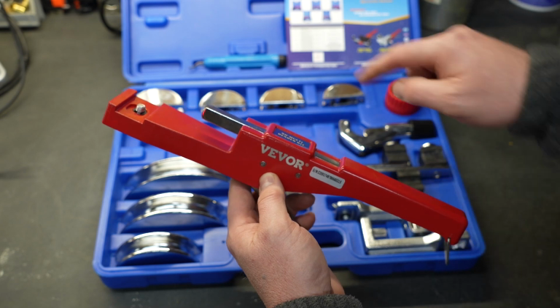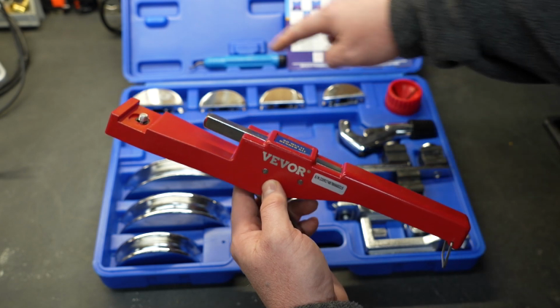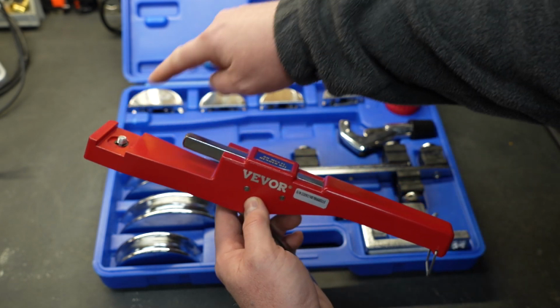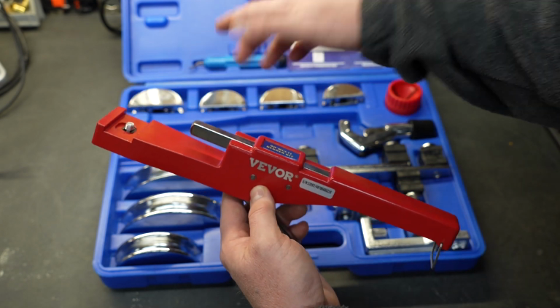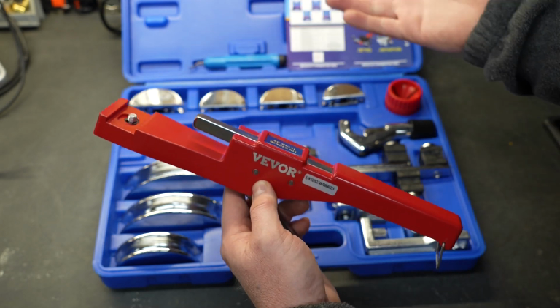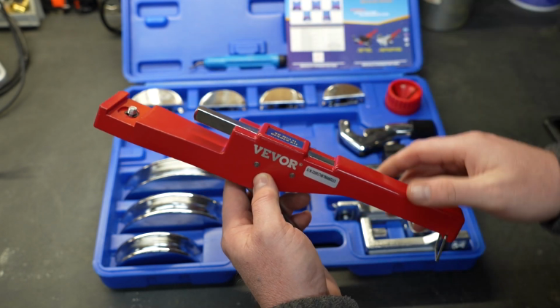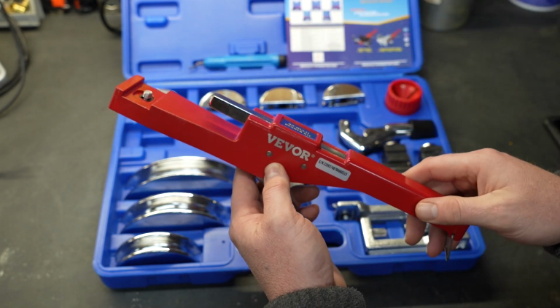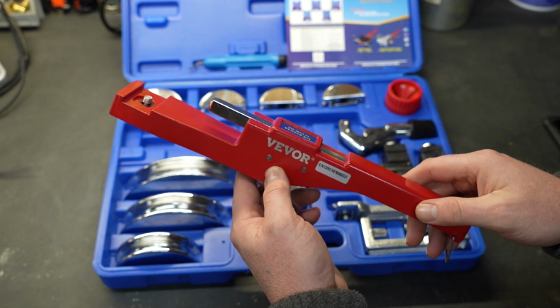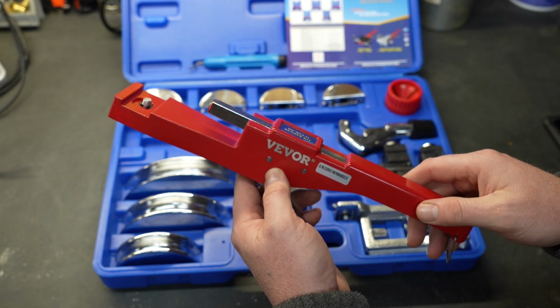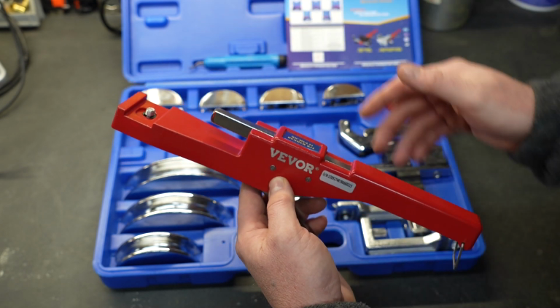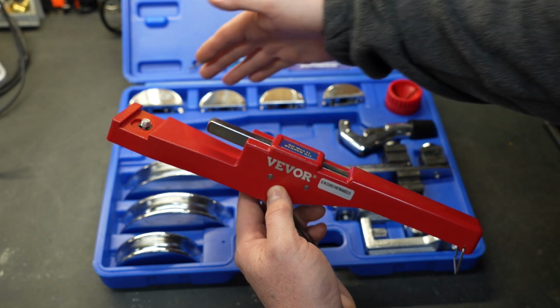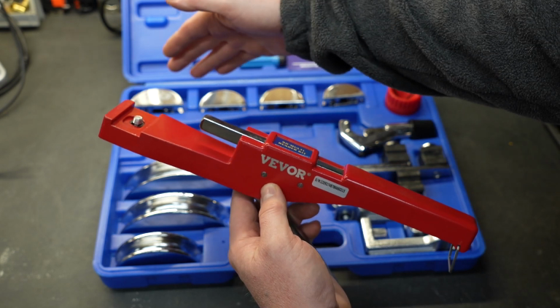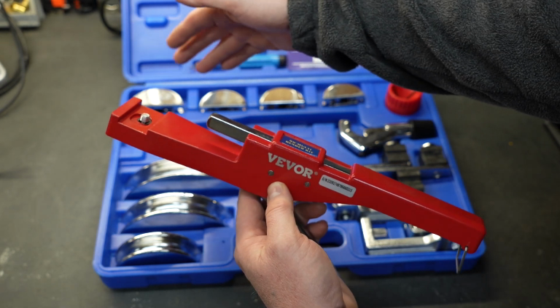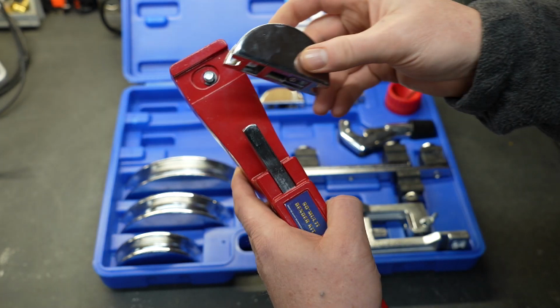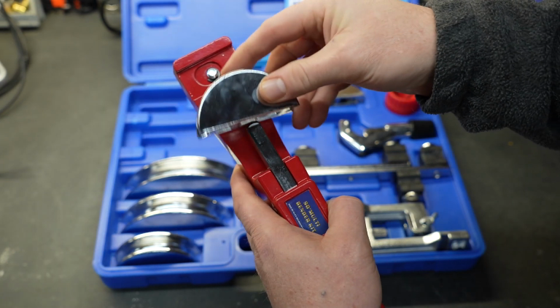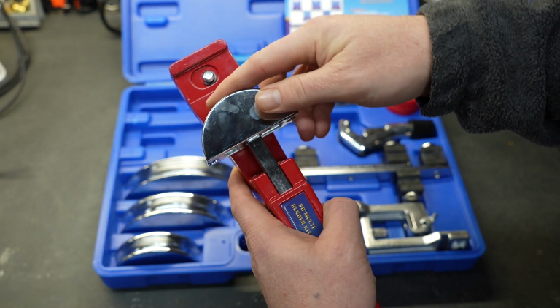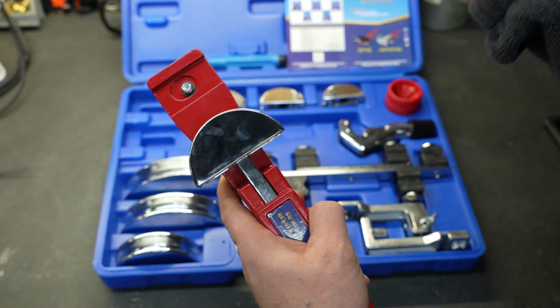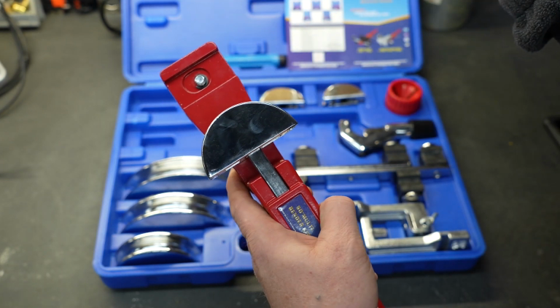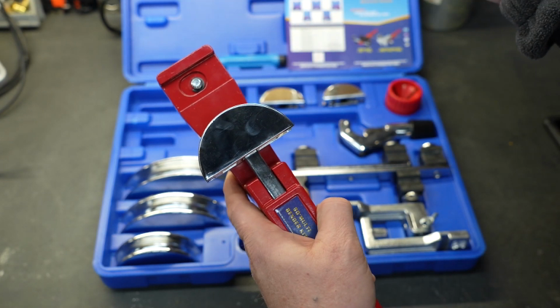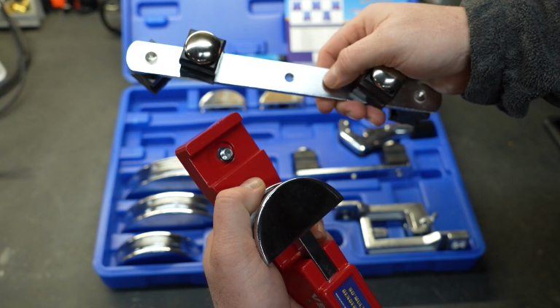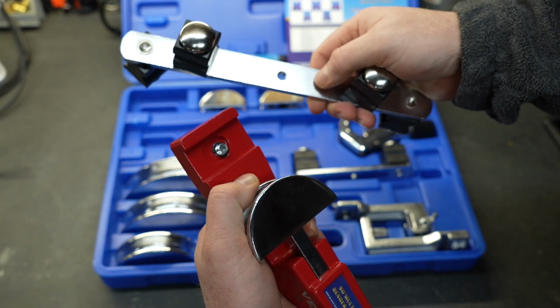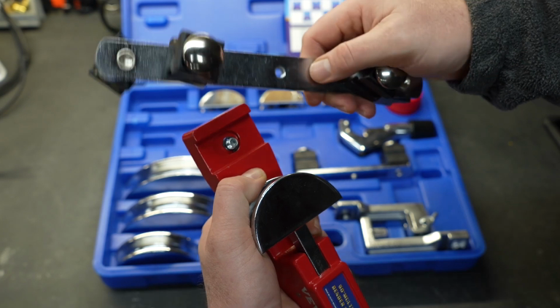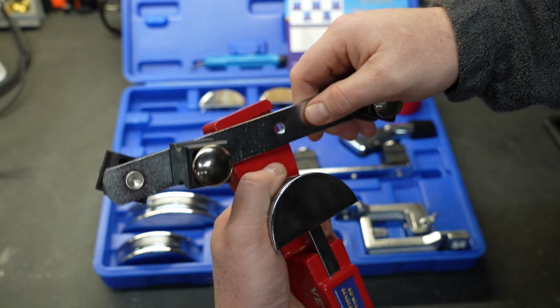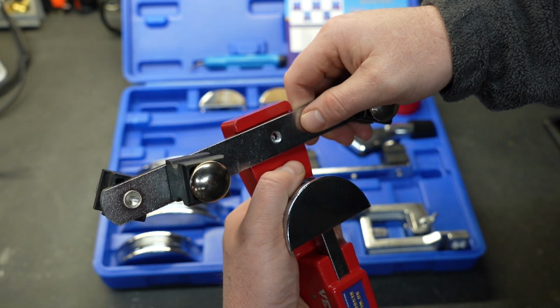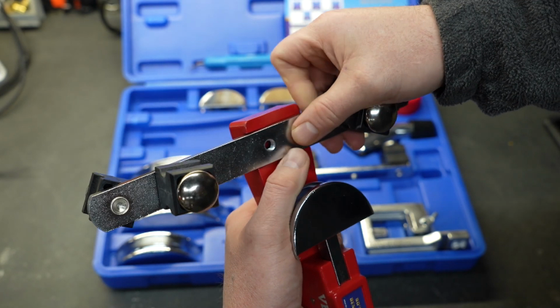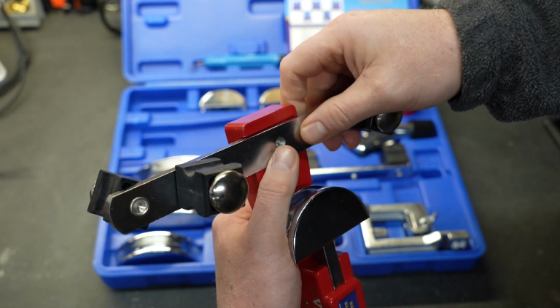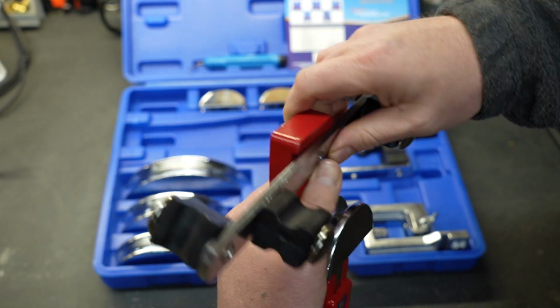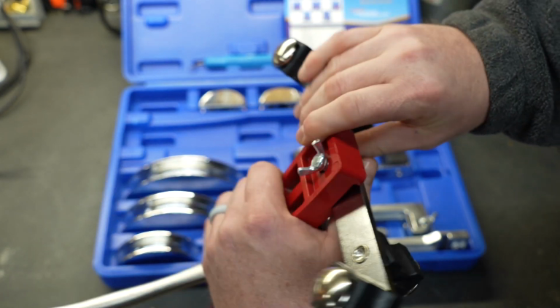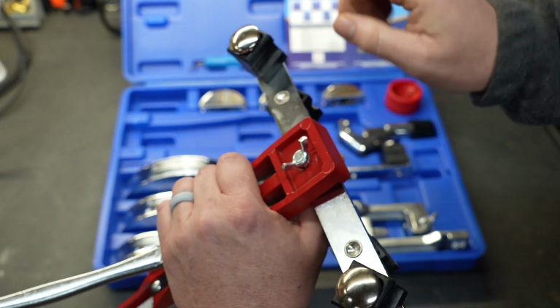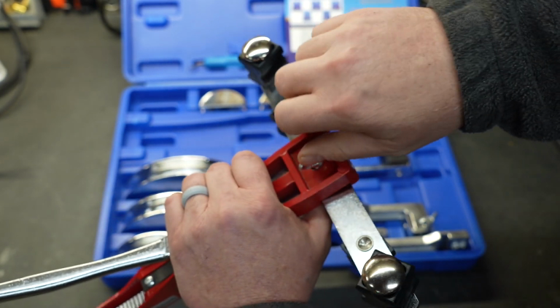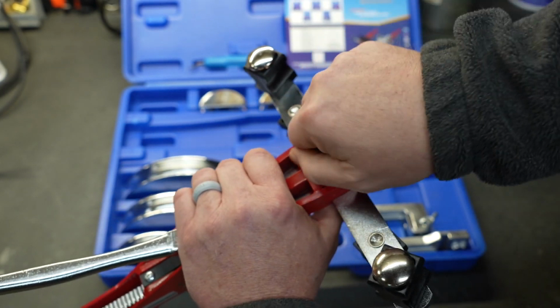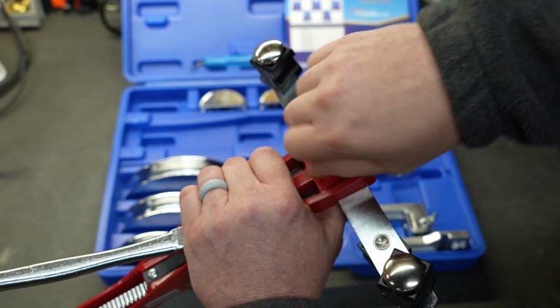You're going to grab the die that you need — in our case we're going to bend some half inch tubing, so I'm going to grab the half inch die. The die just snaps in place just like that. Then you grab the corresponding crossbar and put it in place by screwing the thumb screw on the back of the device.